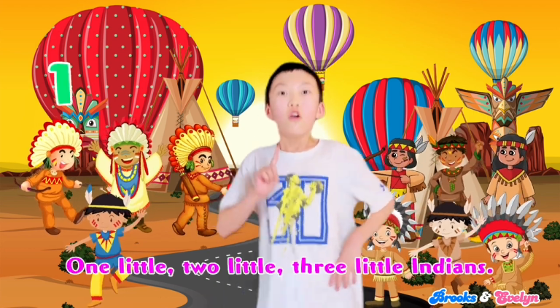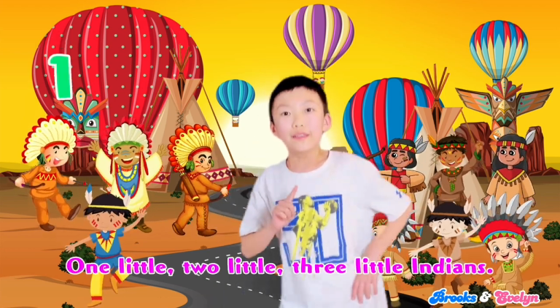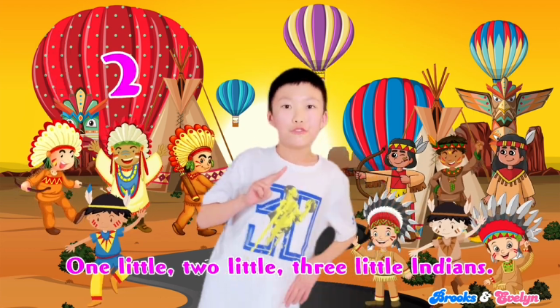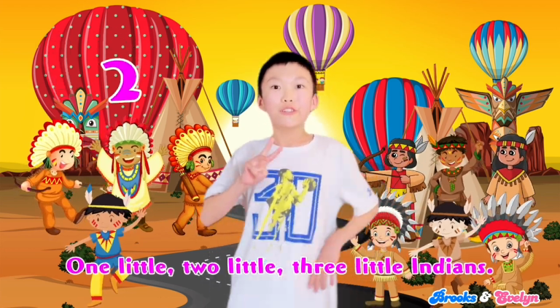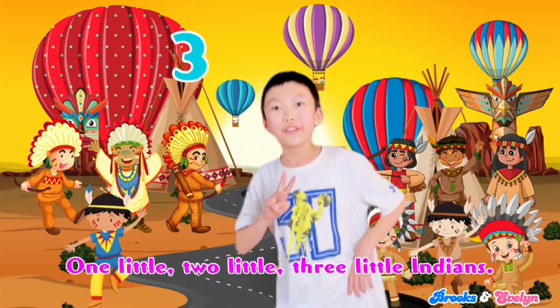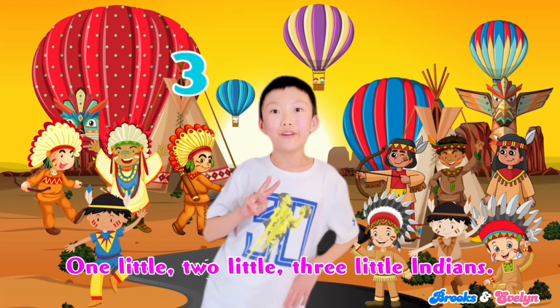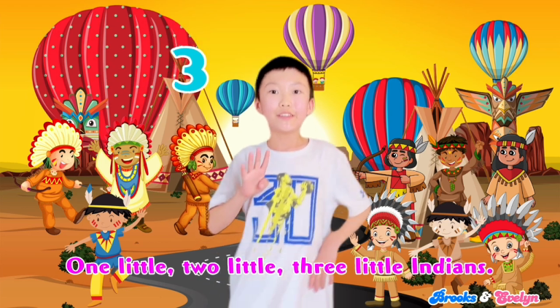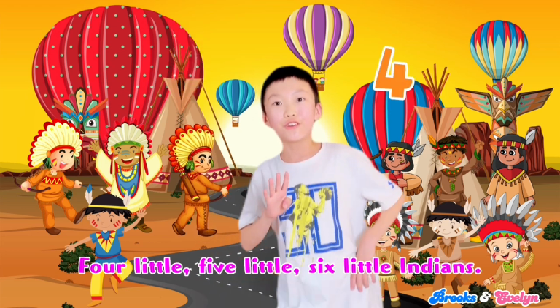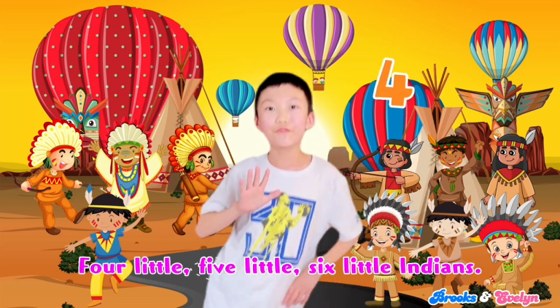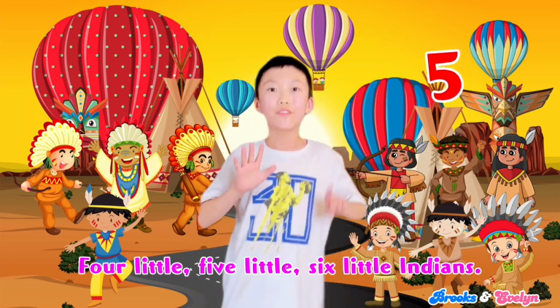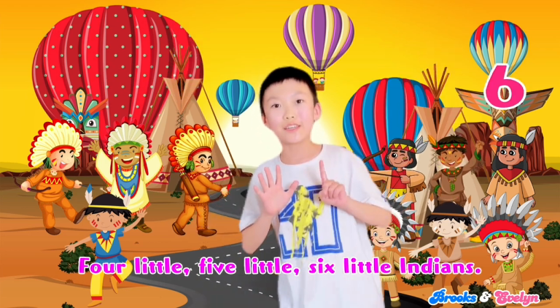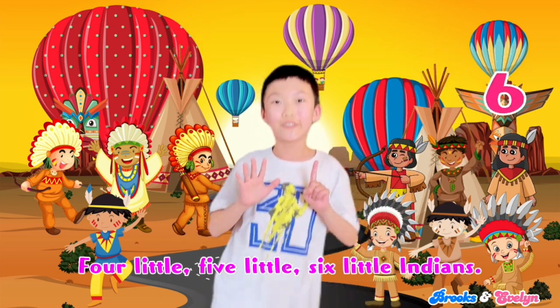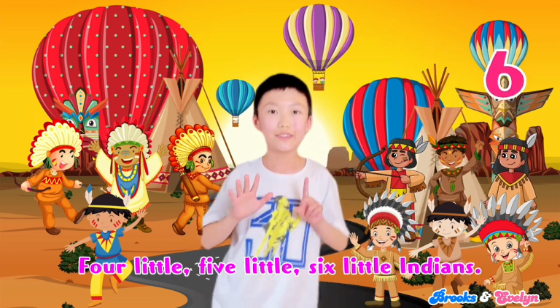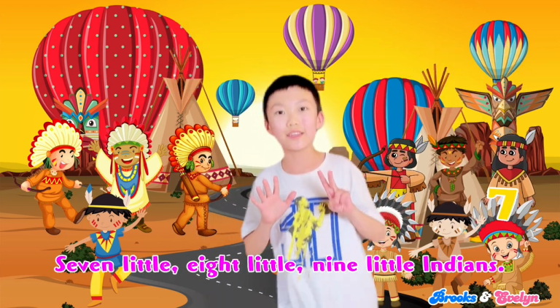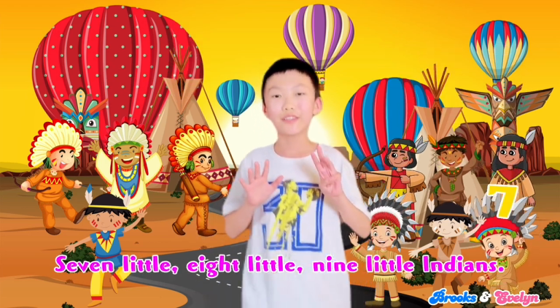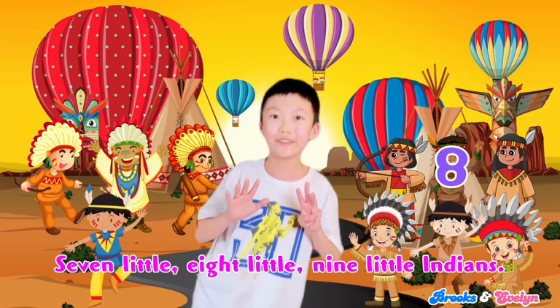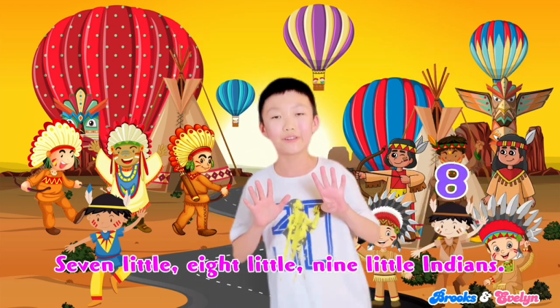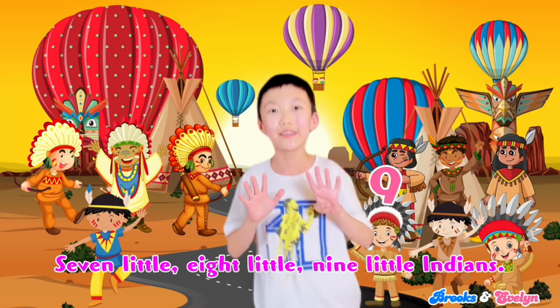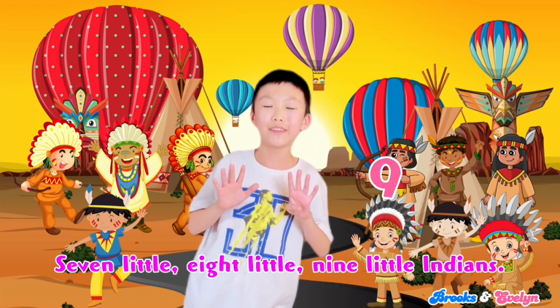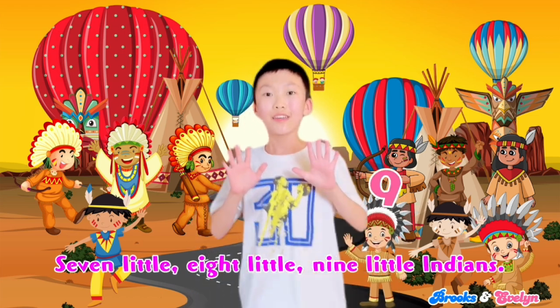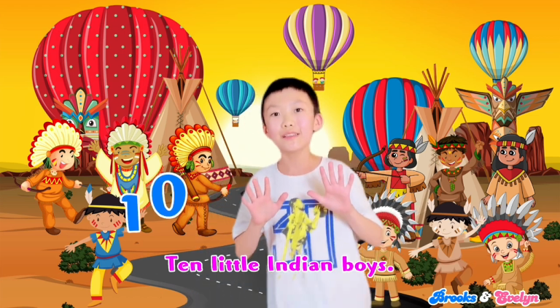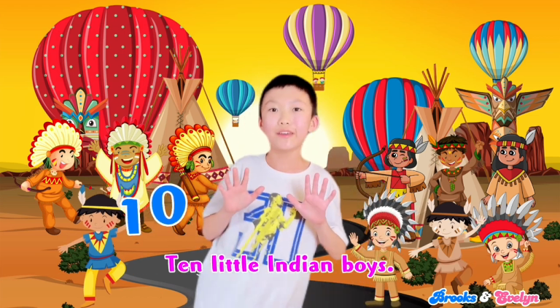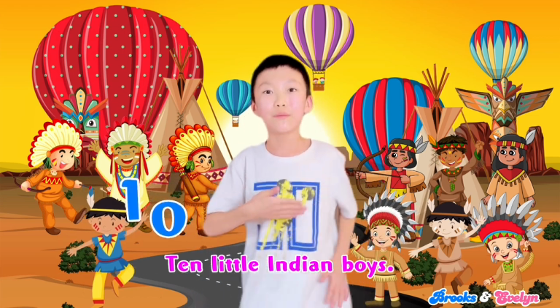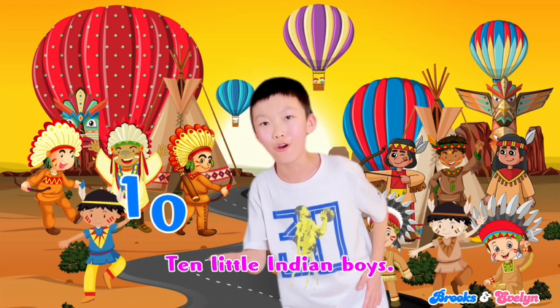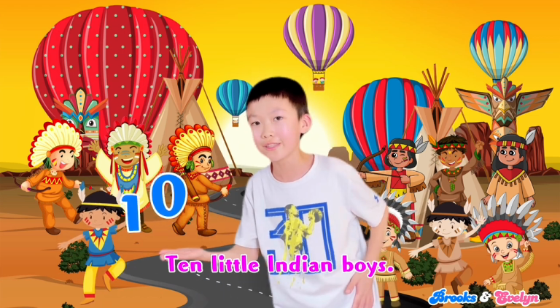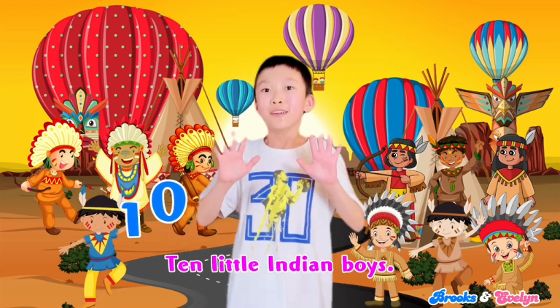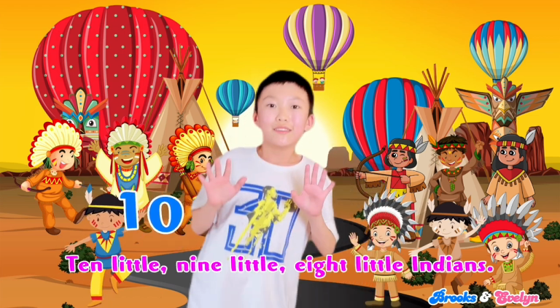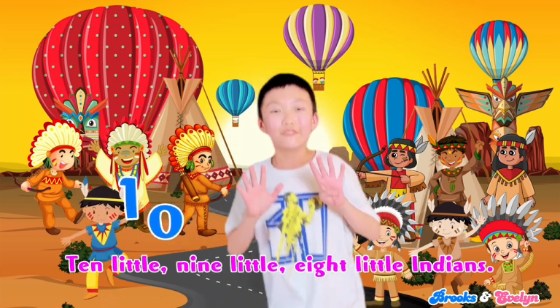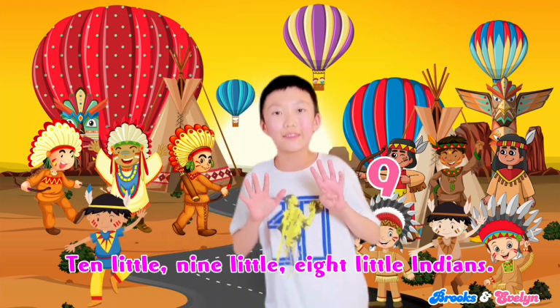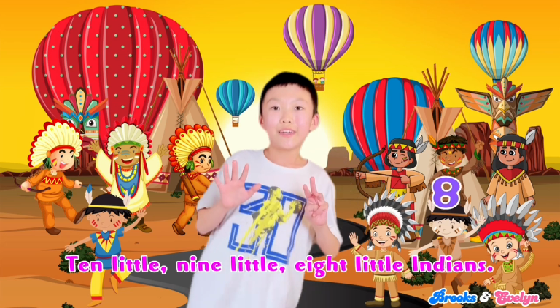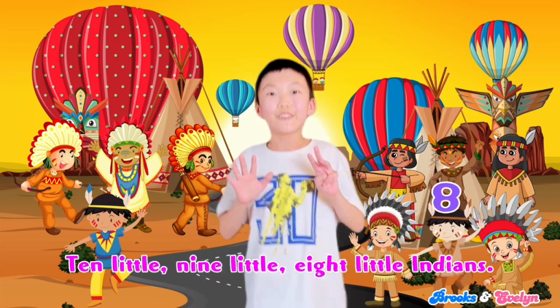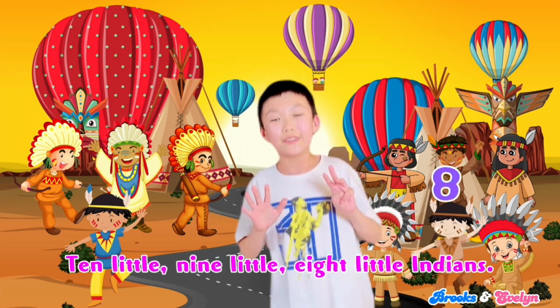1 little, 2 little, 3 little Indians, 4 little, 5 little, 6 little Indians, 7 little, 8 little, 9 little Indians, 10 little Indian boys. 10 little, 9 little, 8 little Indians,